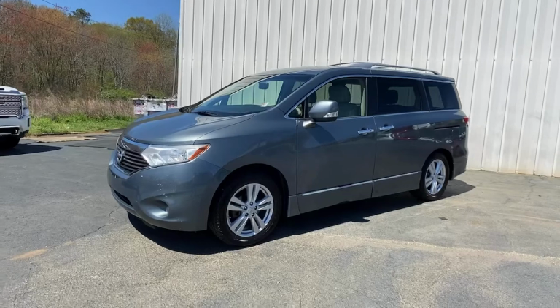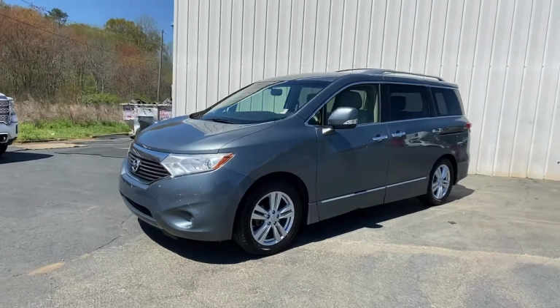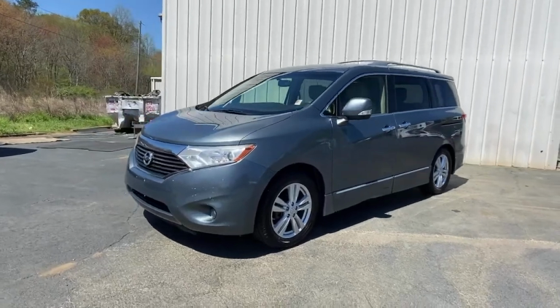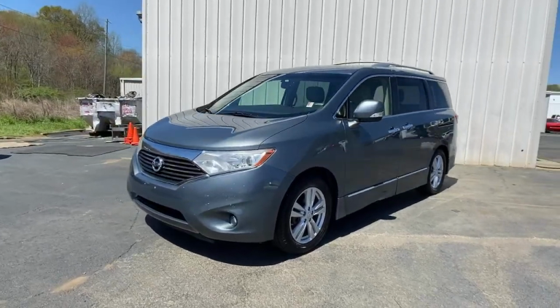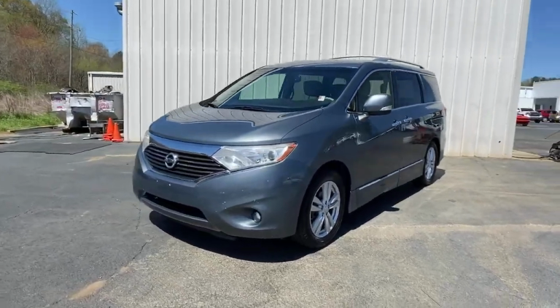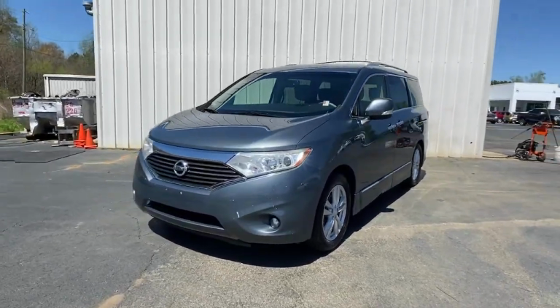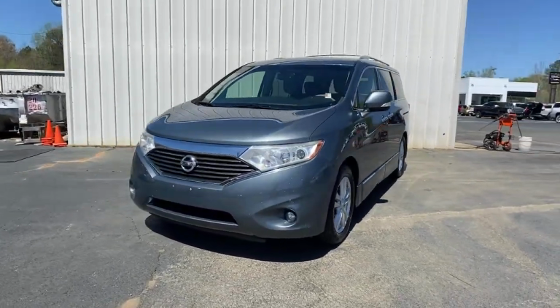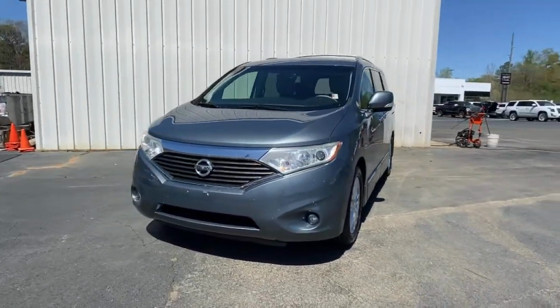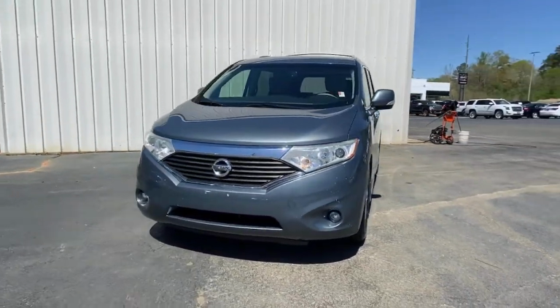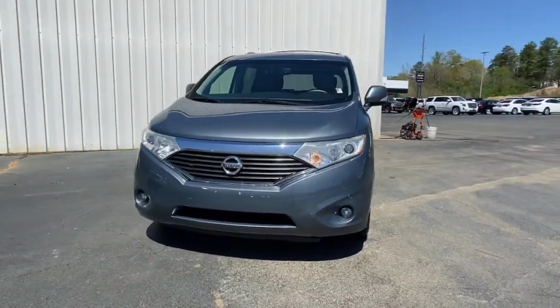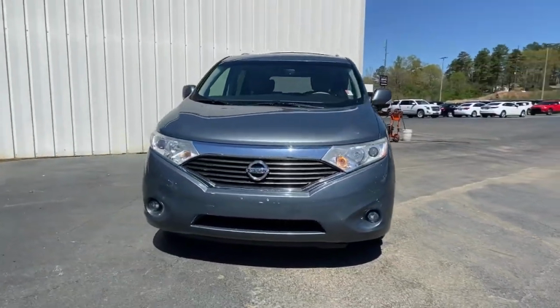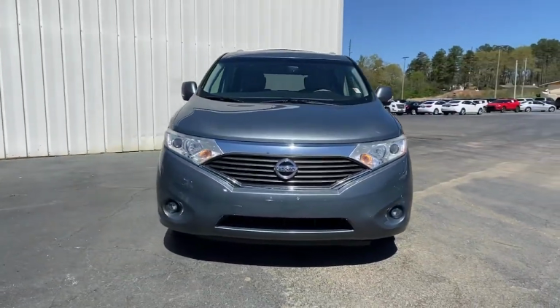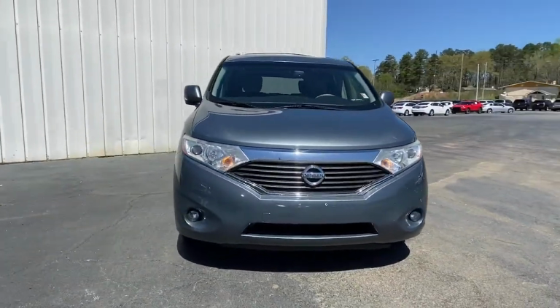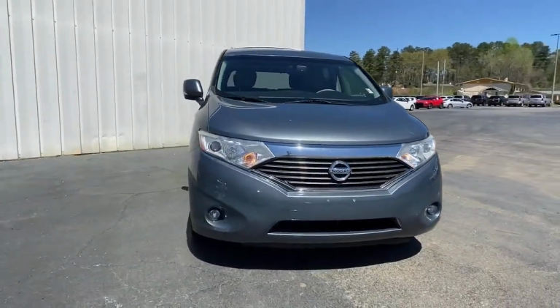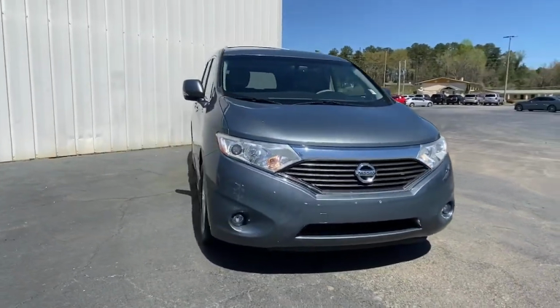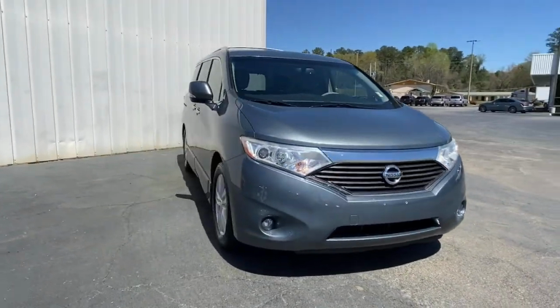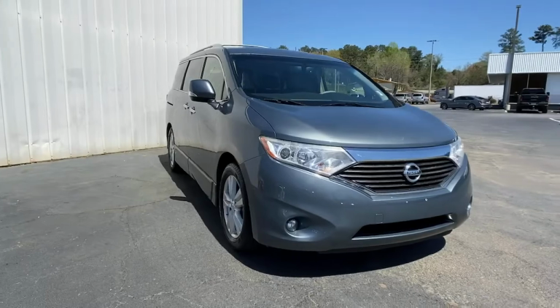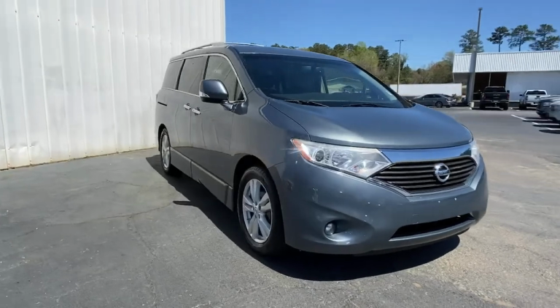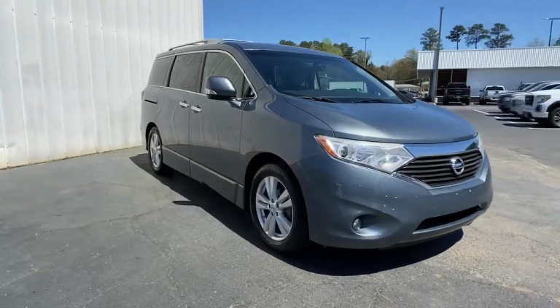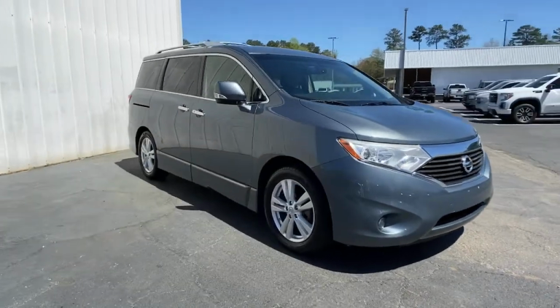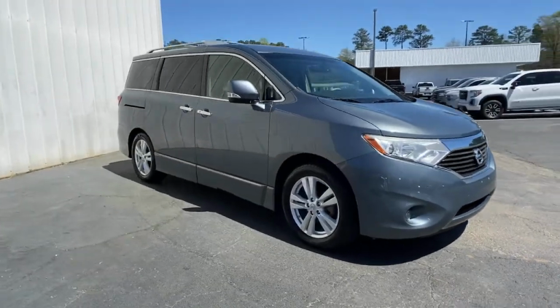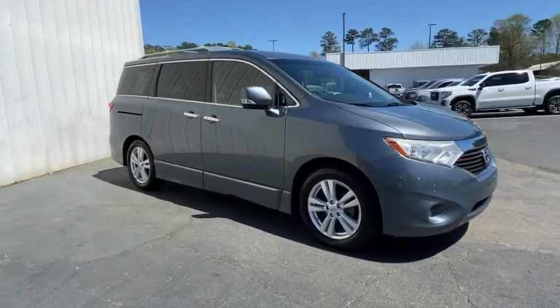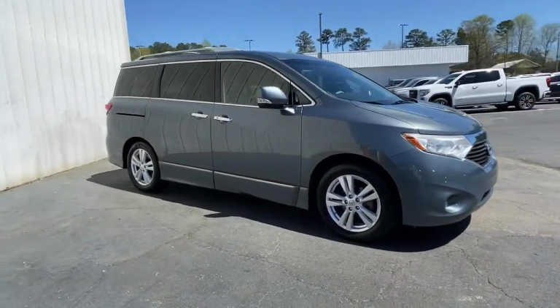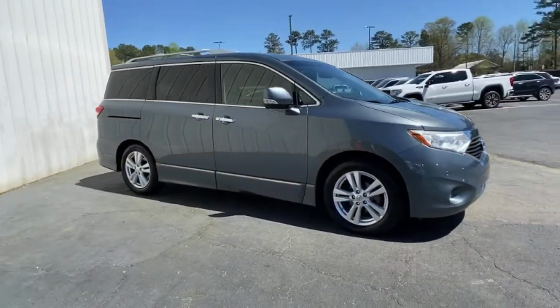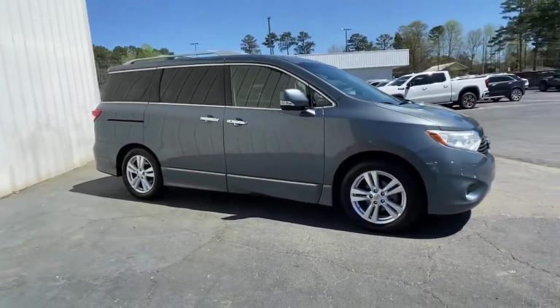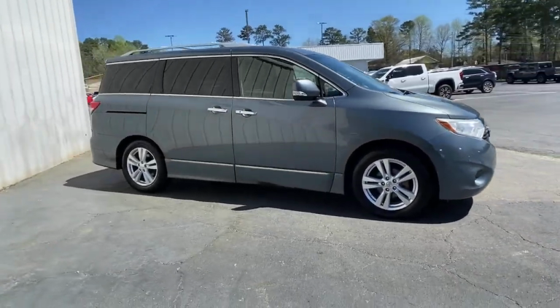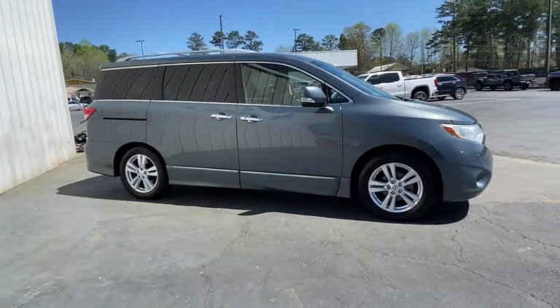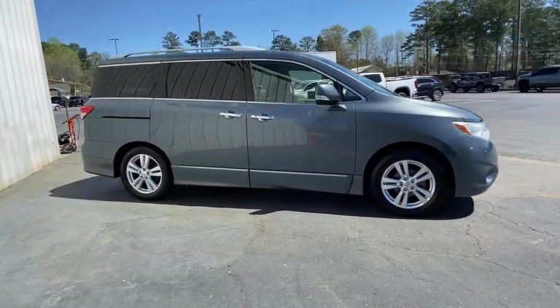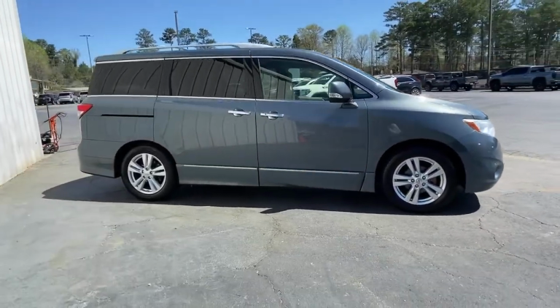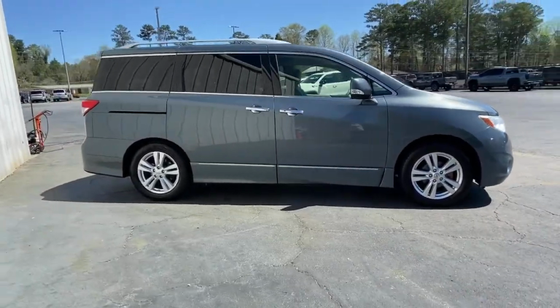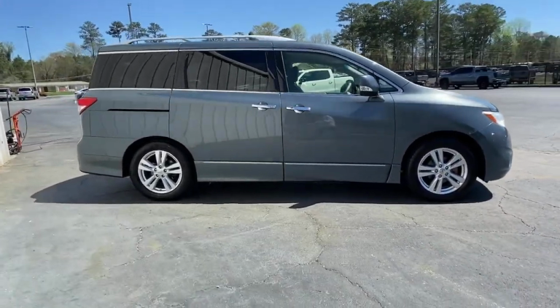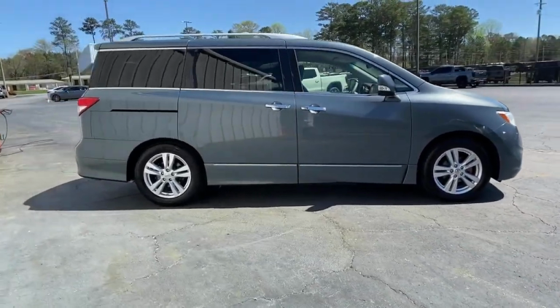Here is a wonderful 2012 Nissan Quest. With less than 120,000 miles on the odometer, this vehicle stands out from the rest.